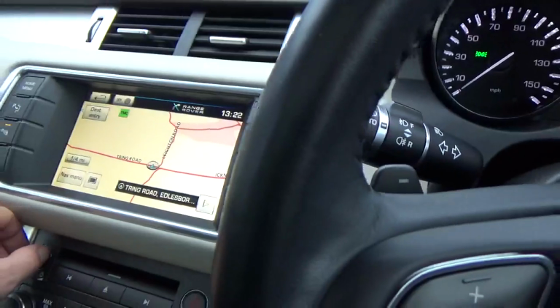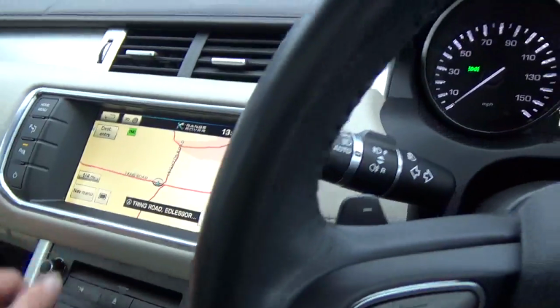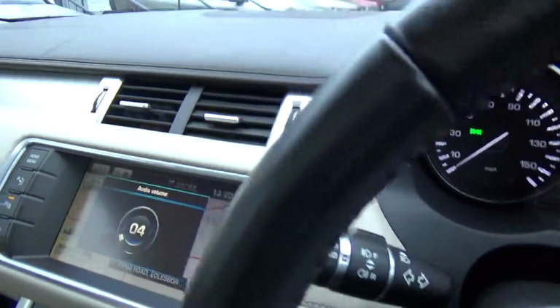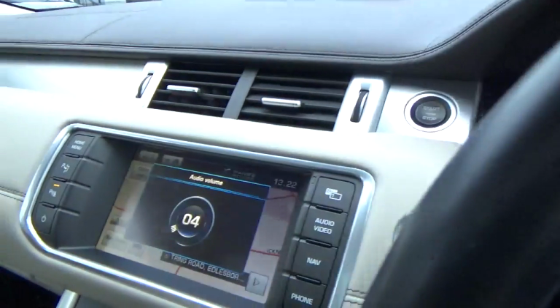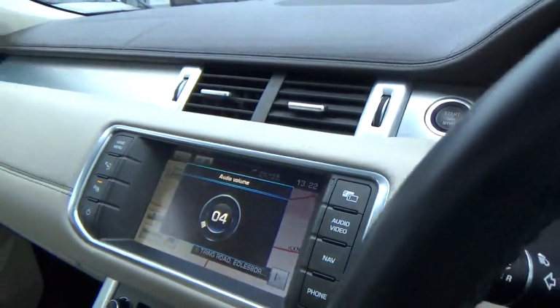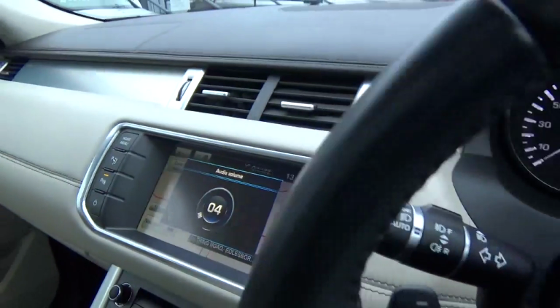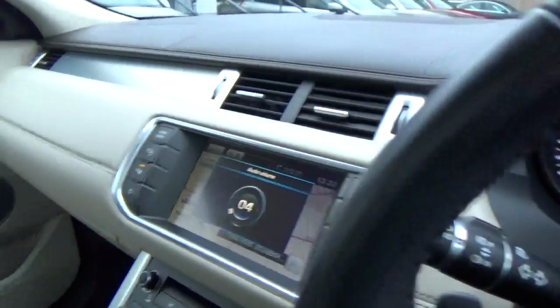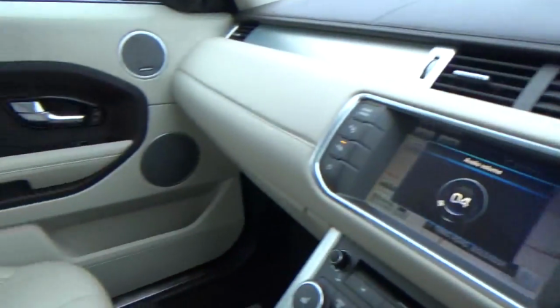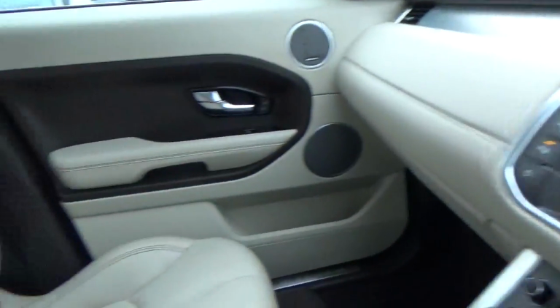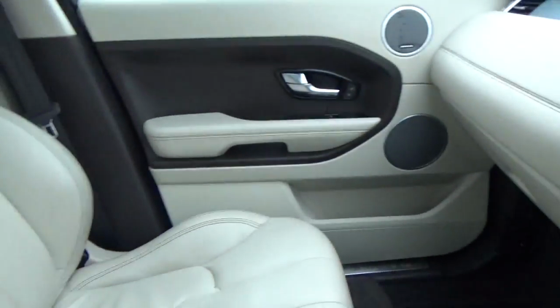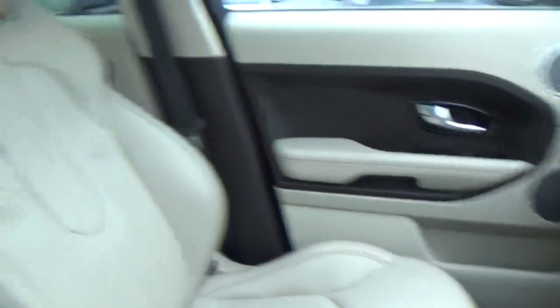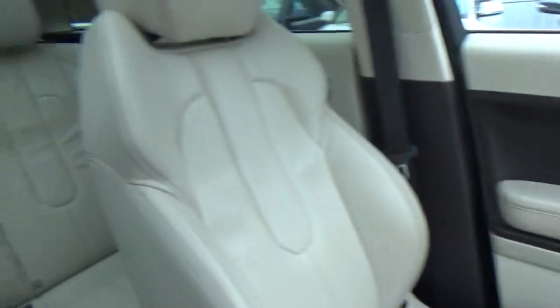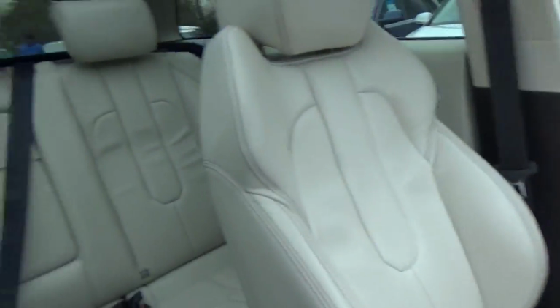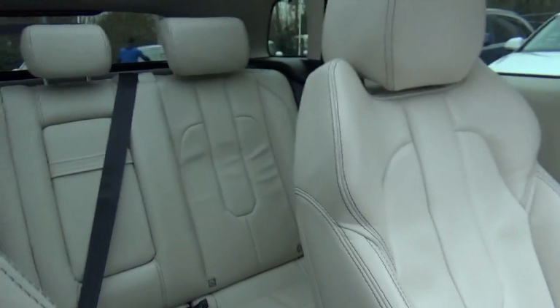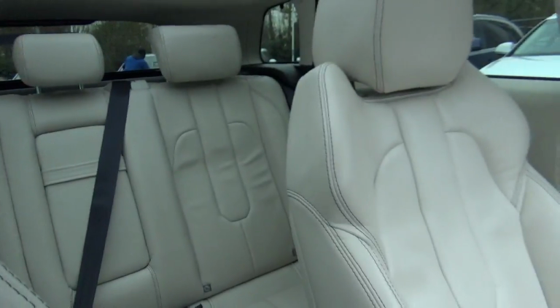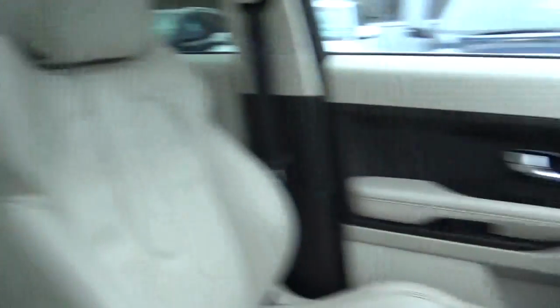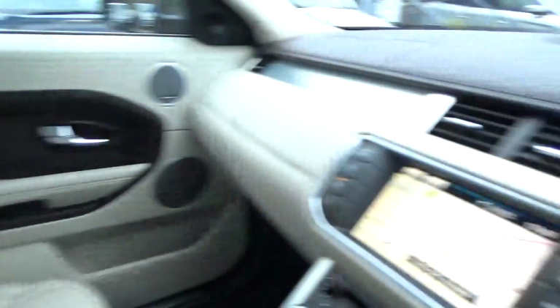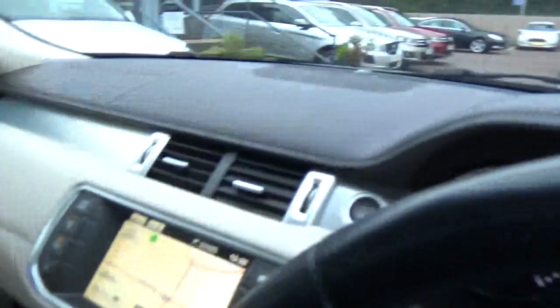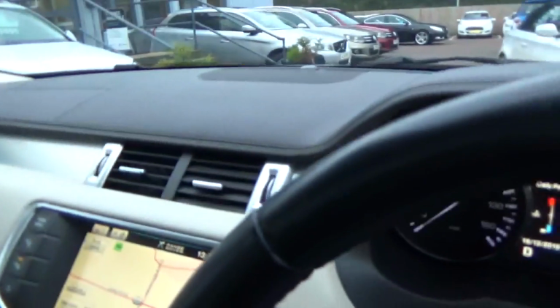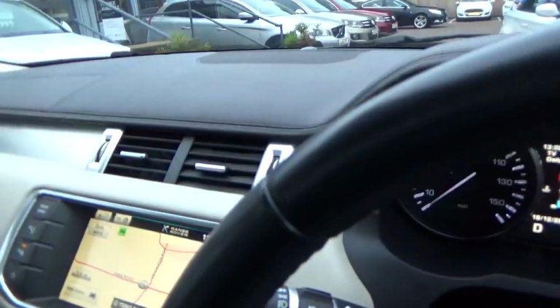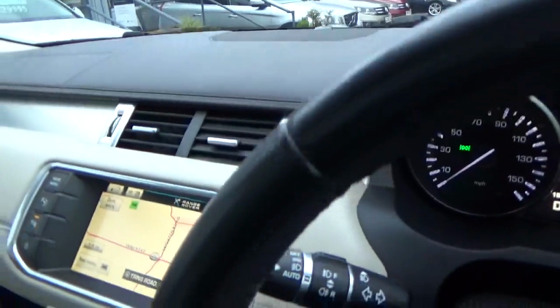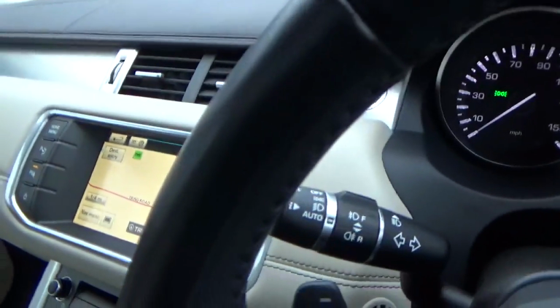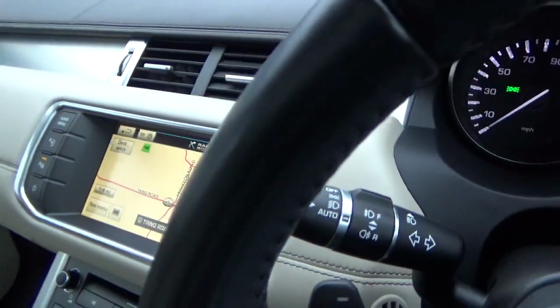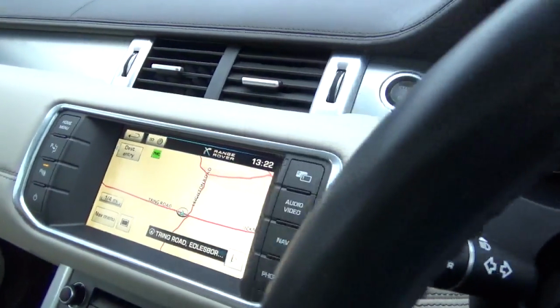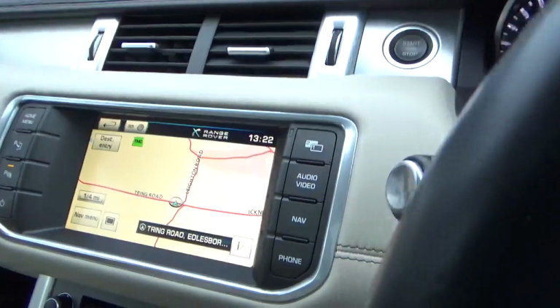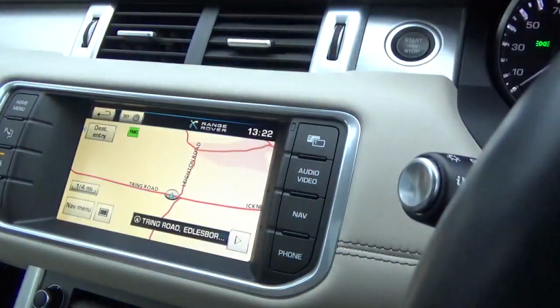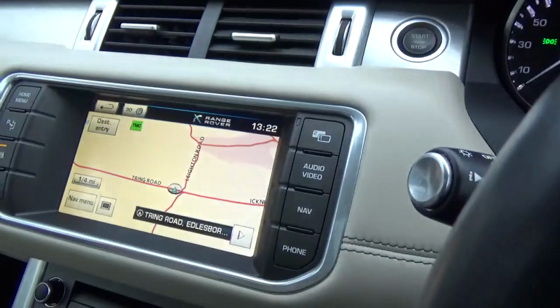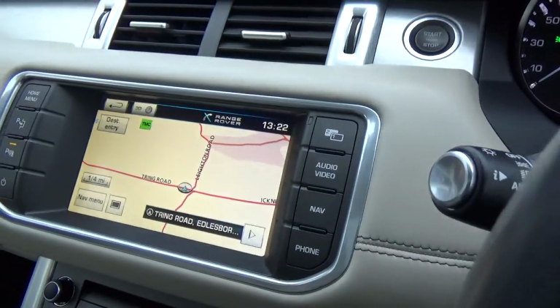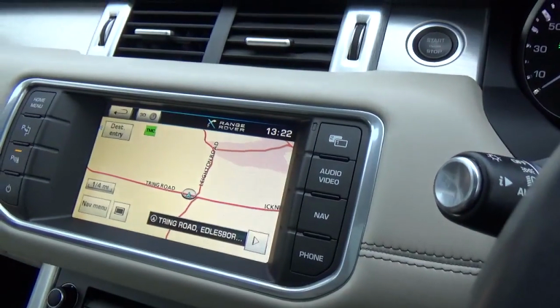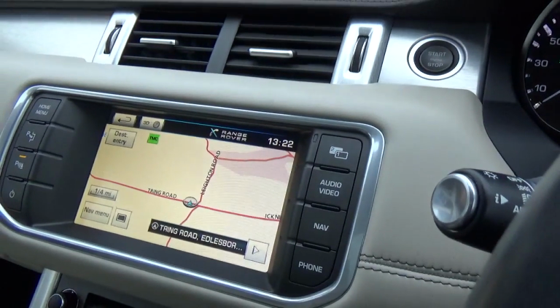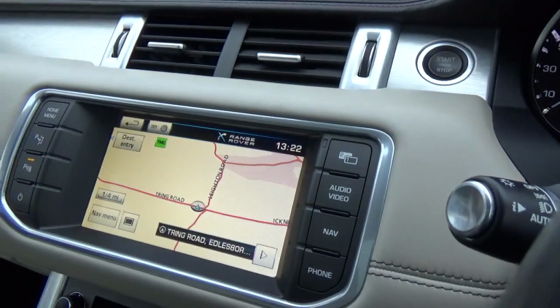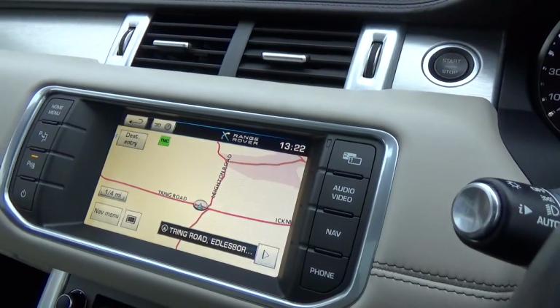So that's our Evoque - it's a fully-loaded spec and it's in great condition. Beautiful design as well. I hope that's helped, but of course if we can help further then please let me know. Thank you very much.